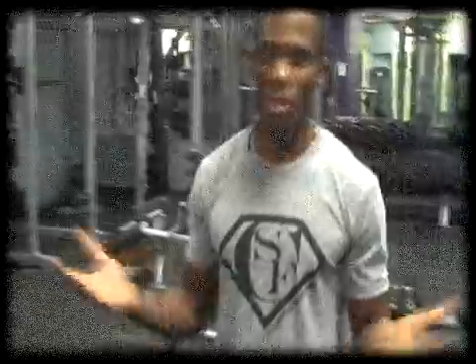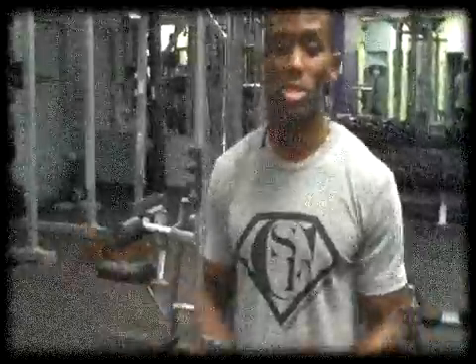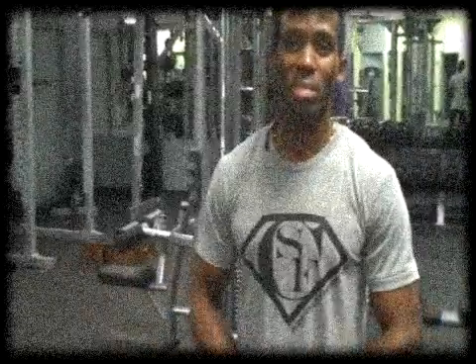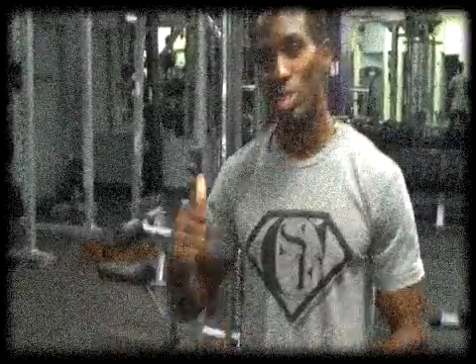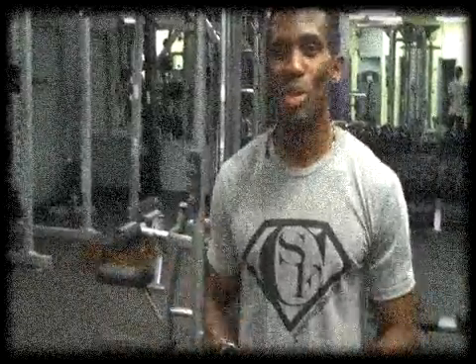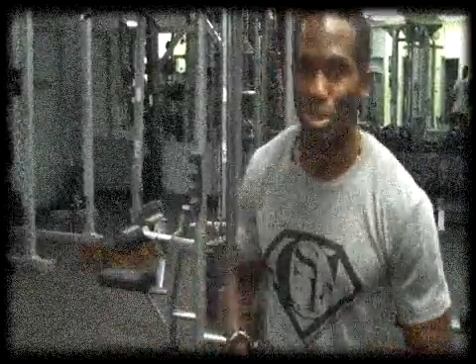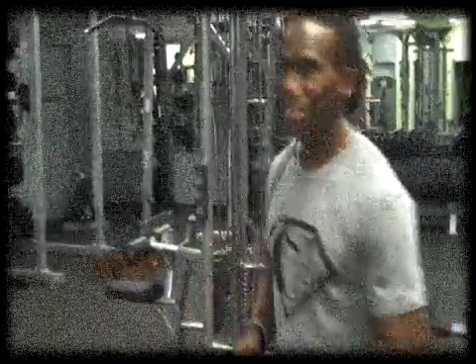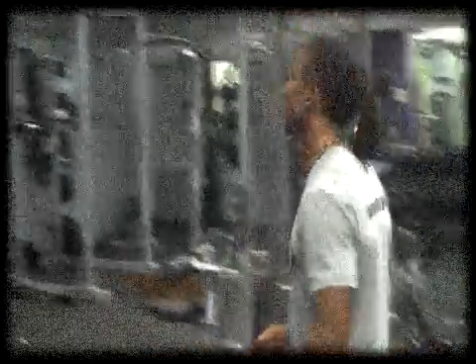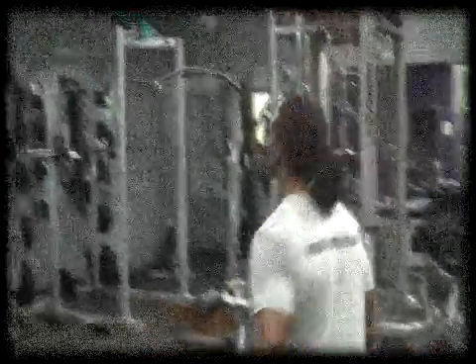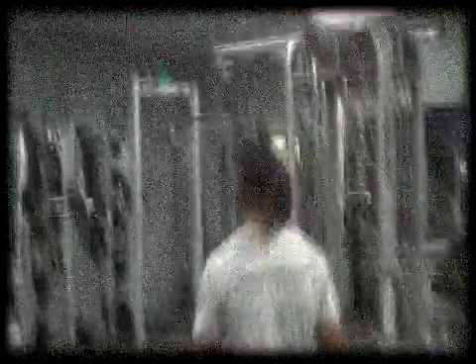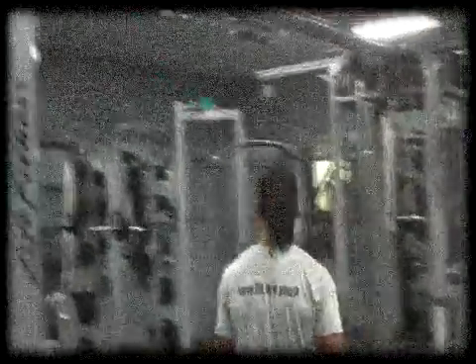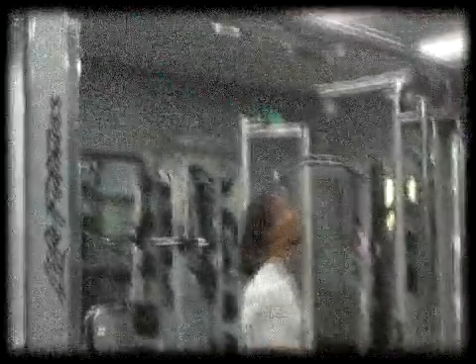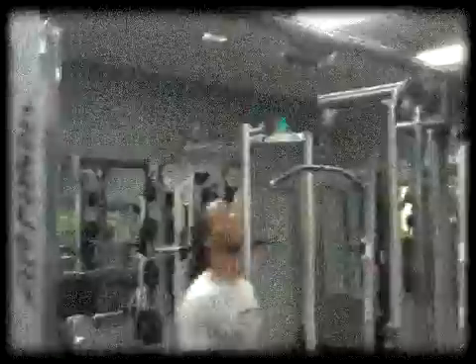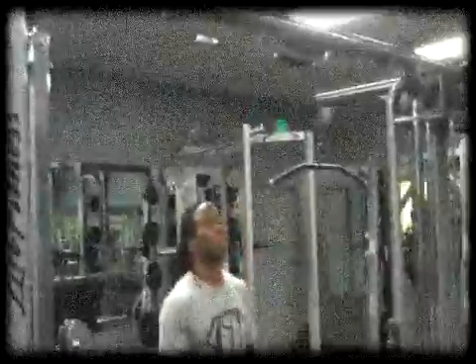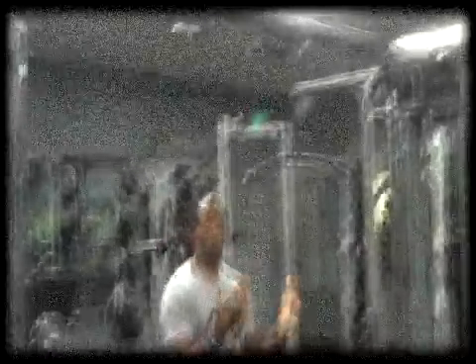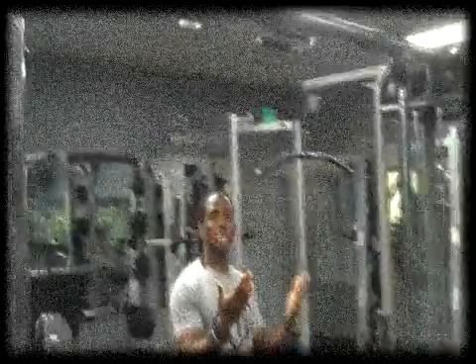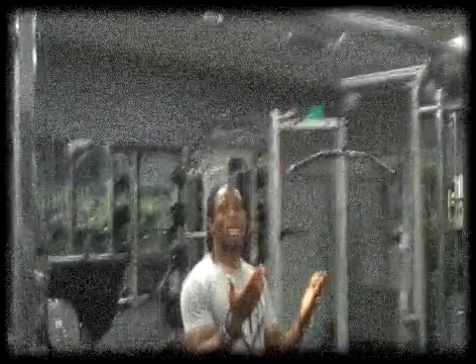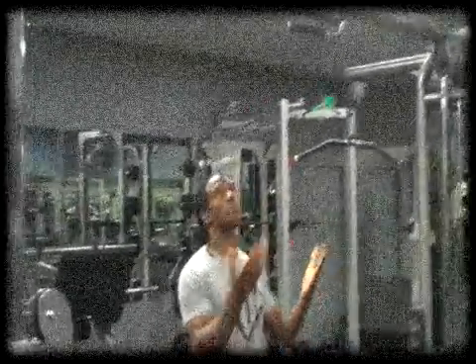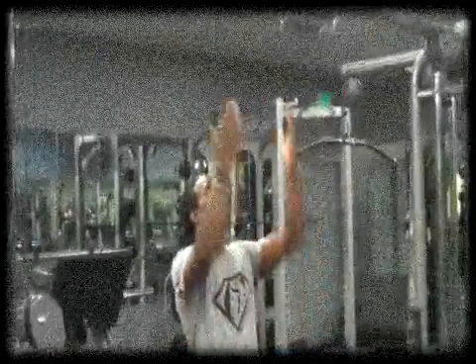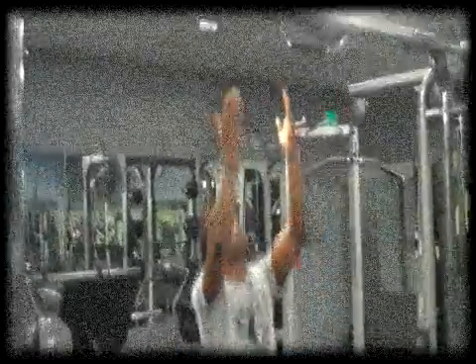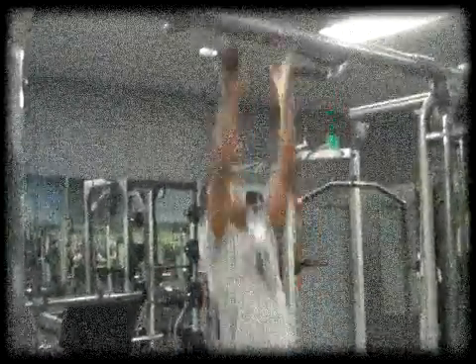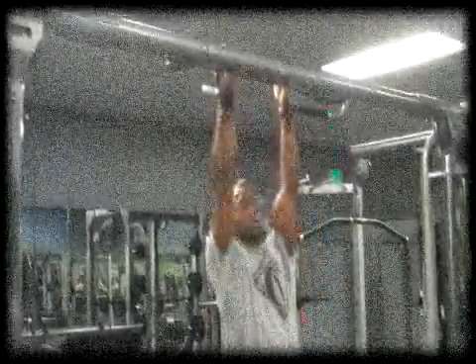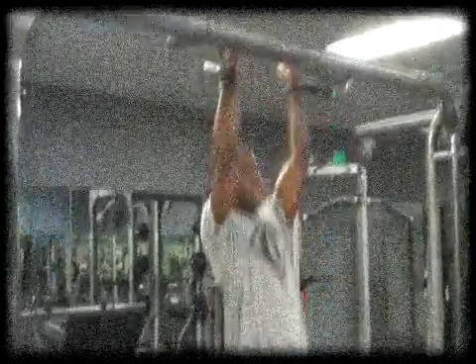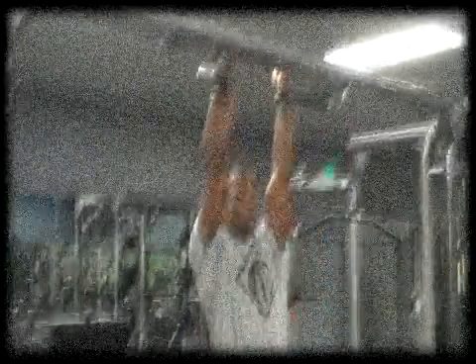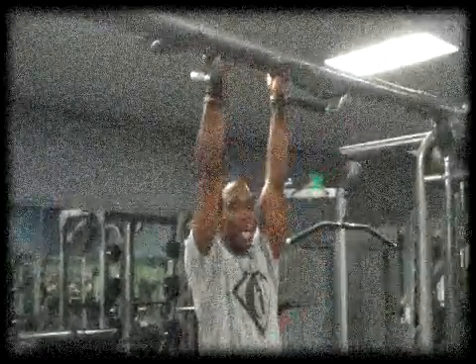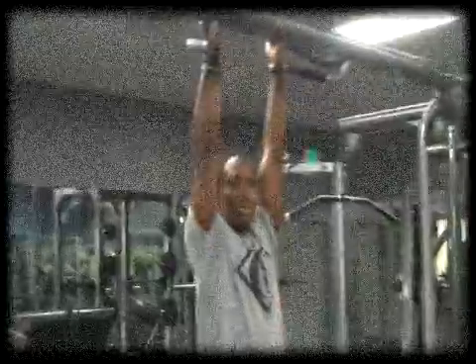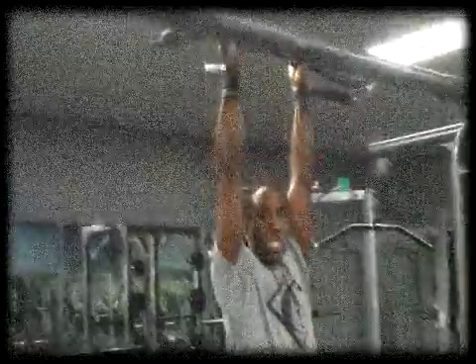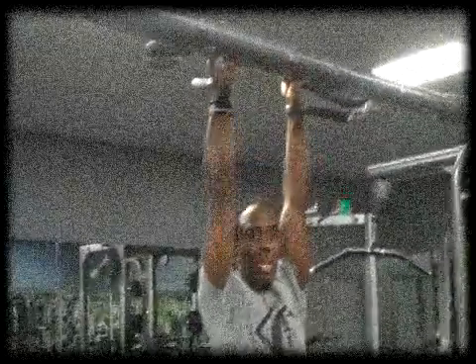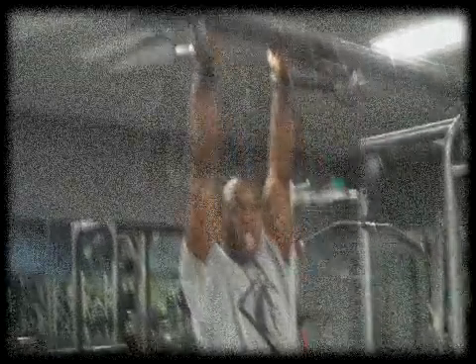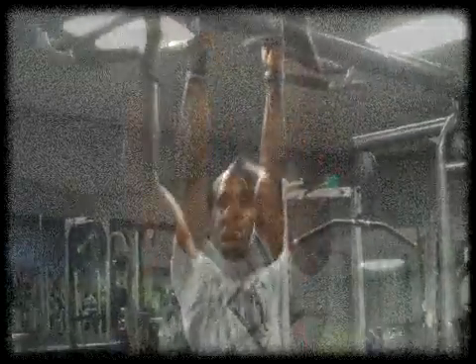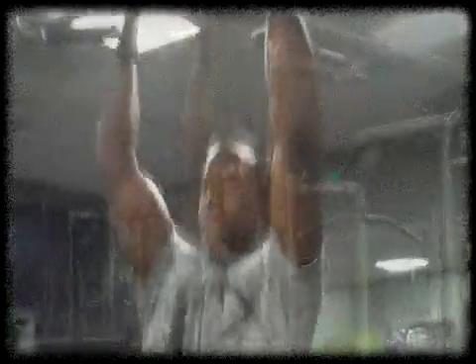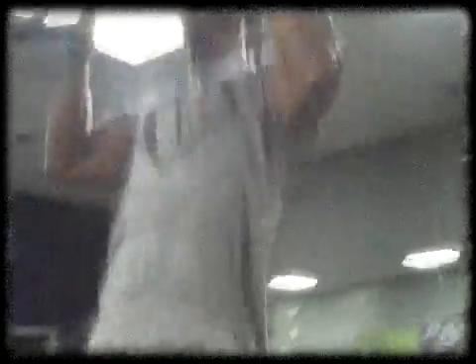Now, with that being said, let's get started with the biceps. Again, I spoke about that underhand grip, so we're going to knock out two repetitions, nice and slow, all the way up, all the way down.